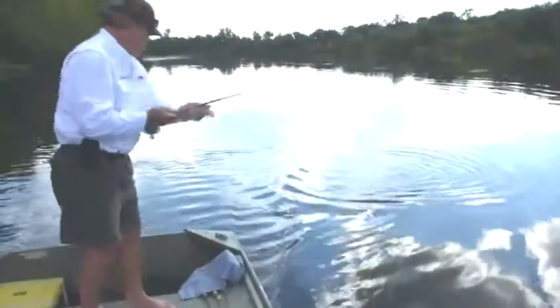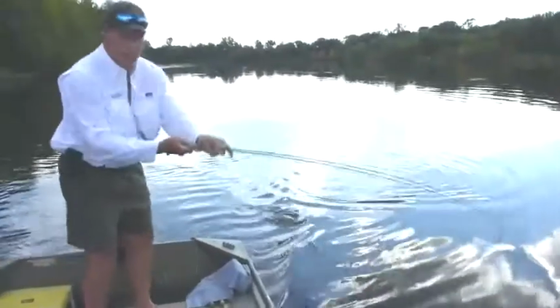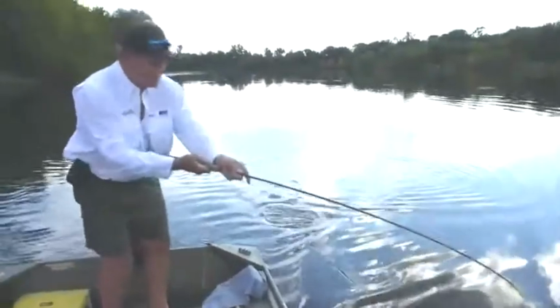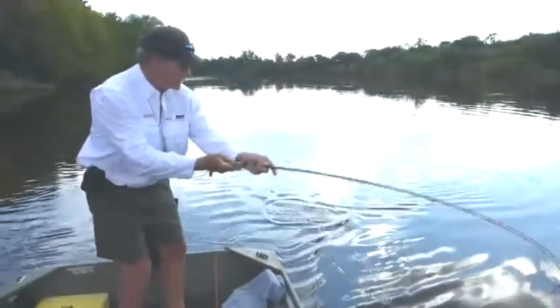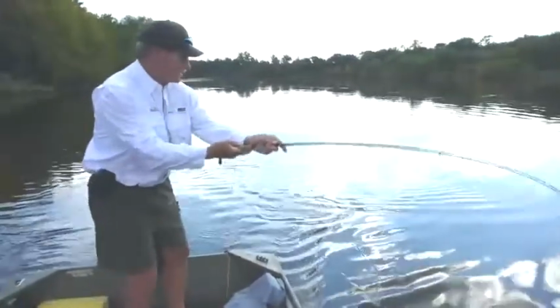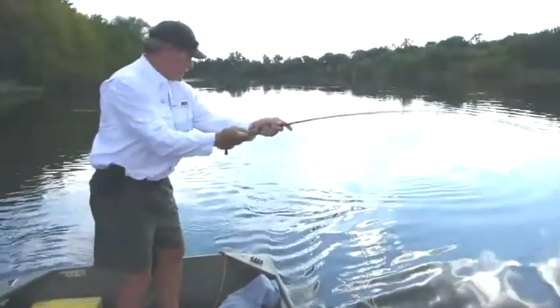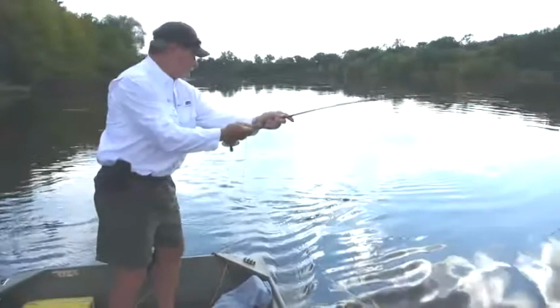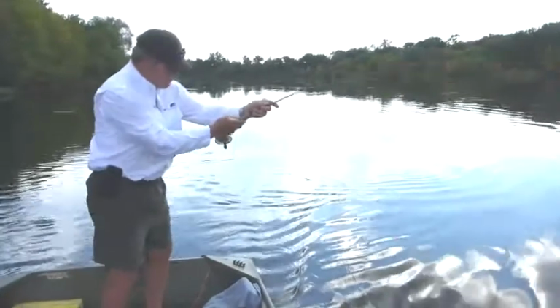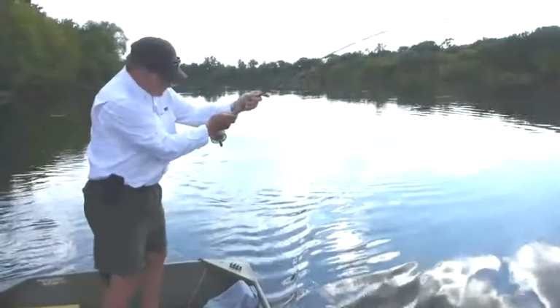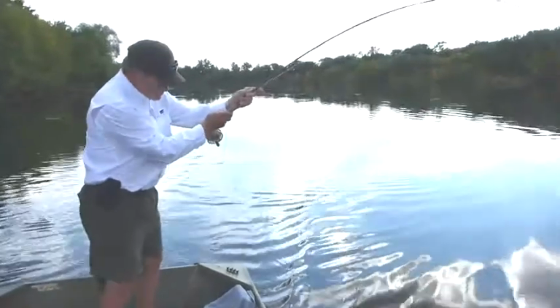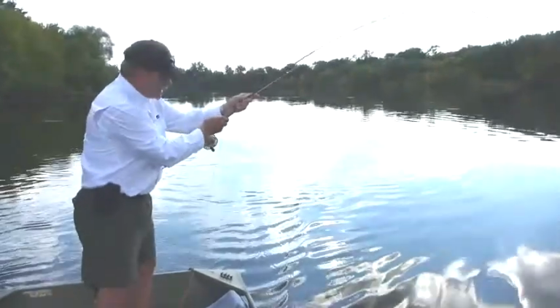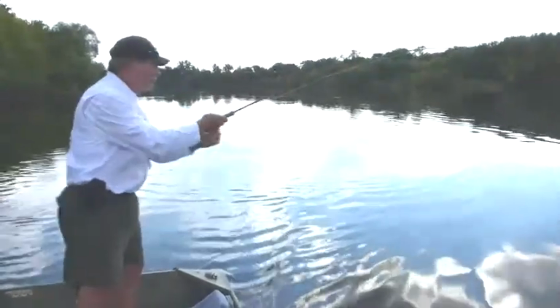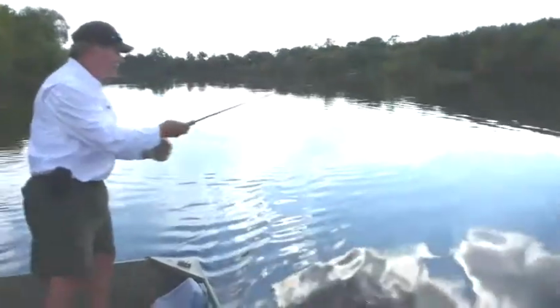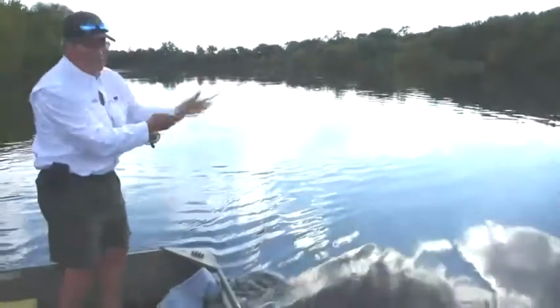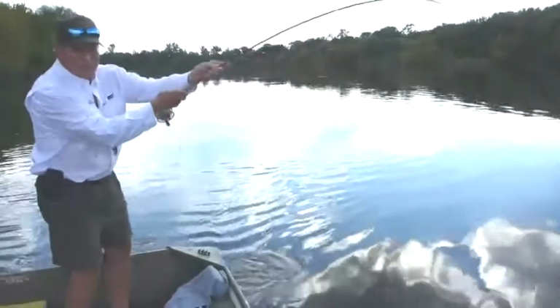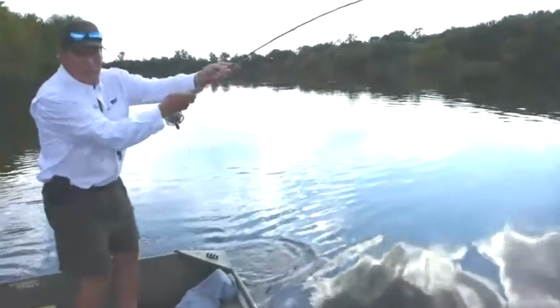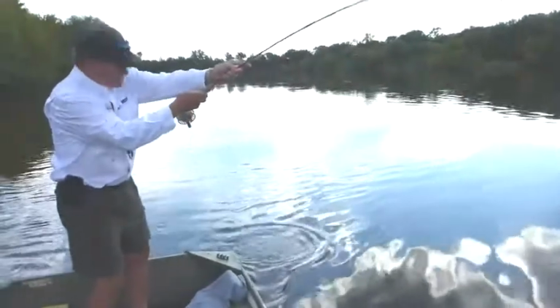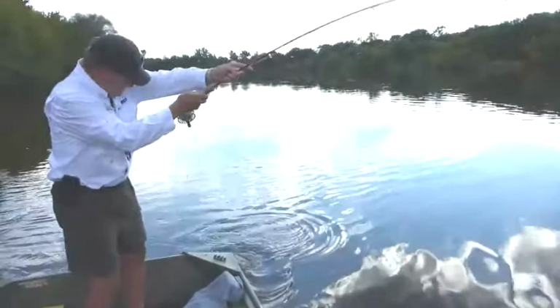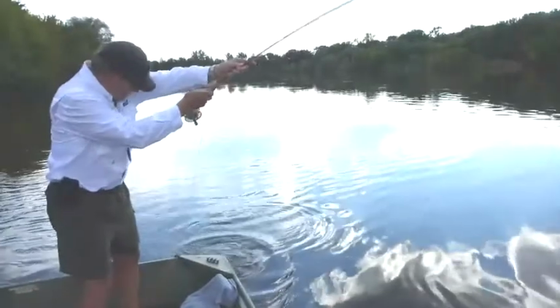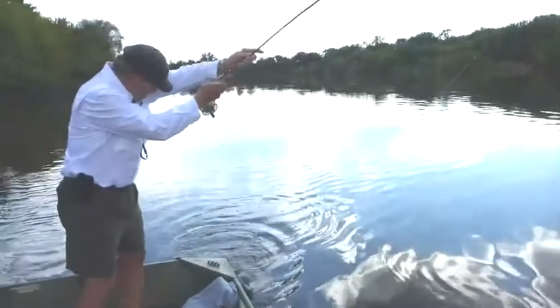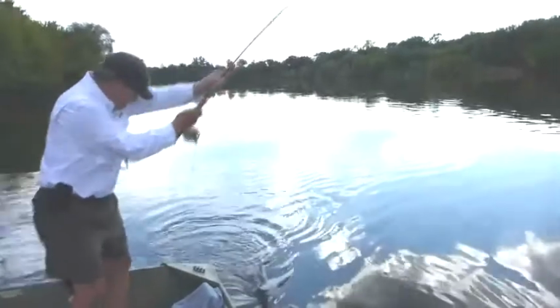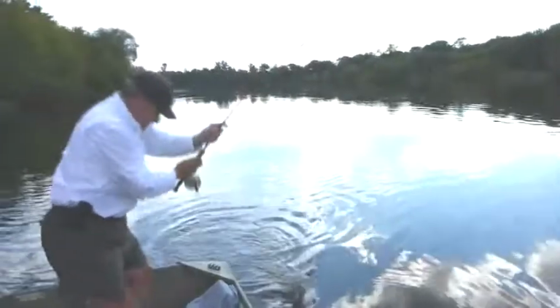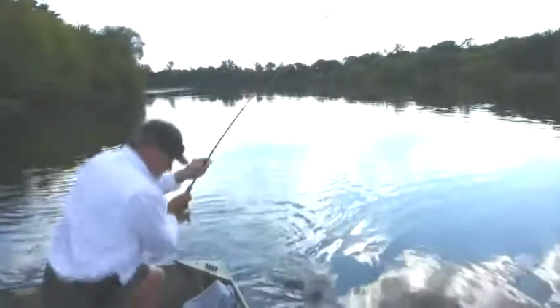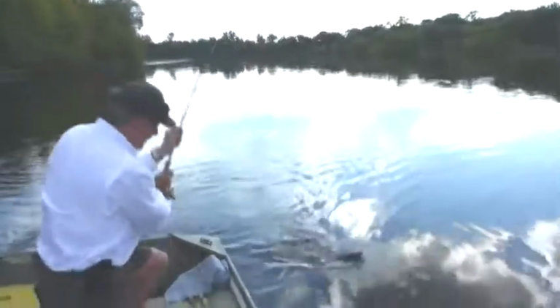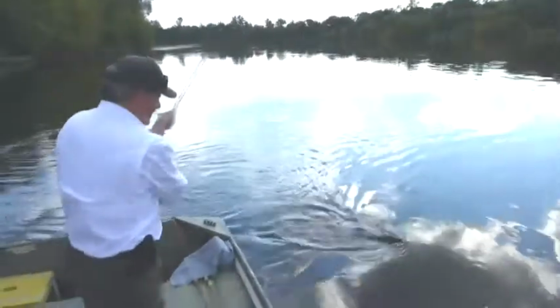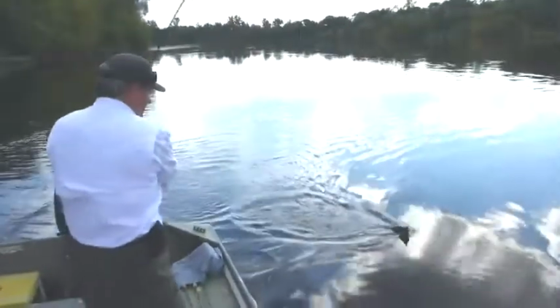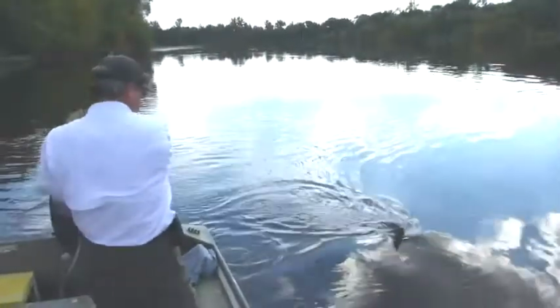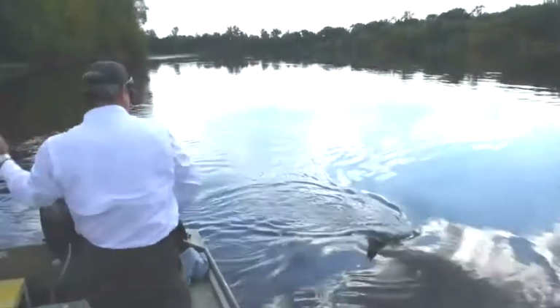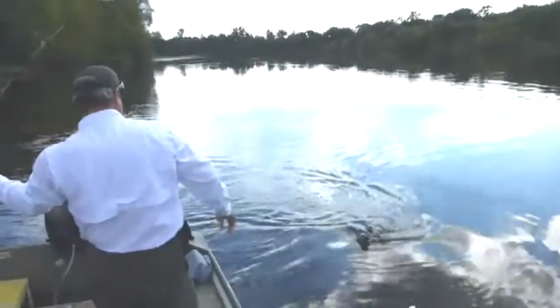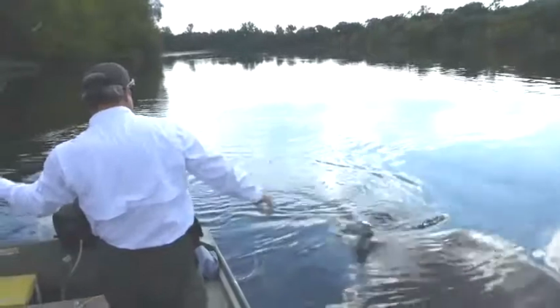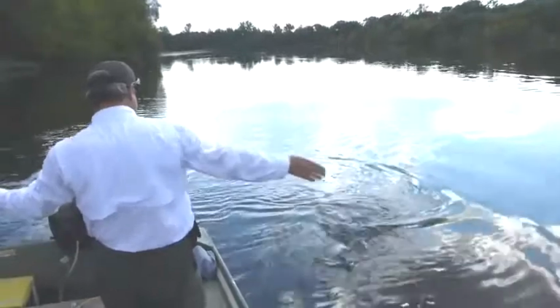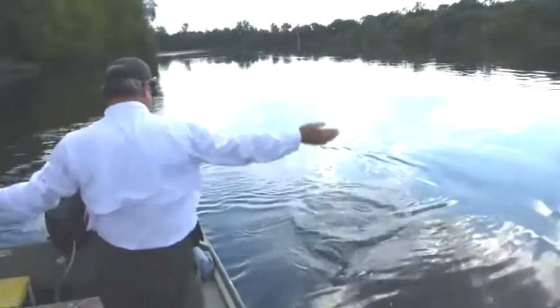Hey folks, Brad Miller, FlyBass.com. We're fishing in Mississippi today and we're using a lot of different things. It's one of those days where we just can't really find one thing that works really good.